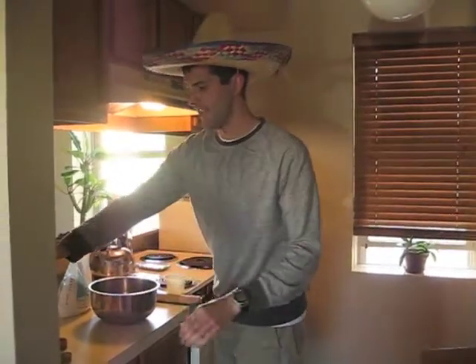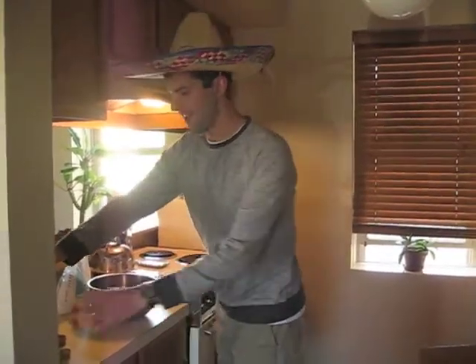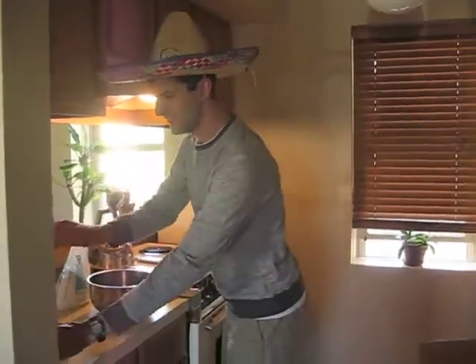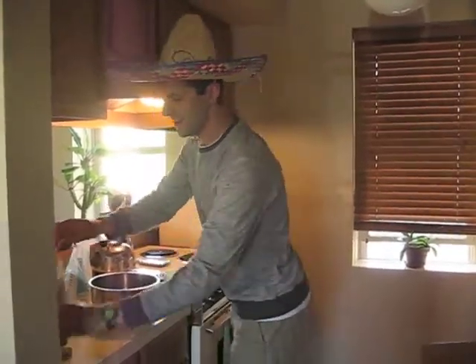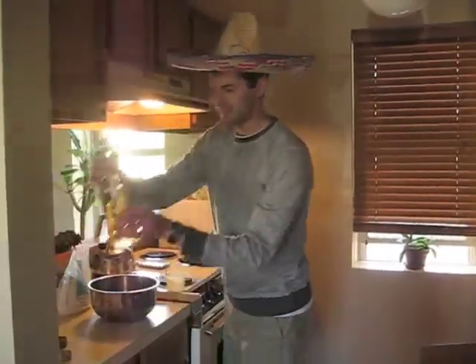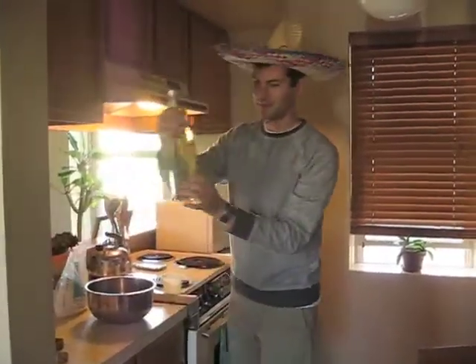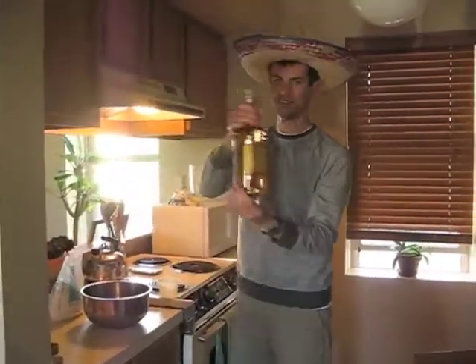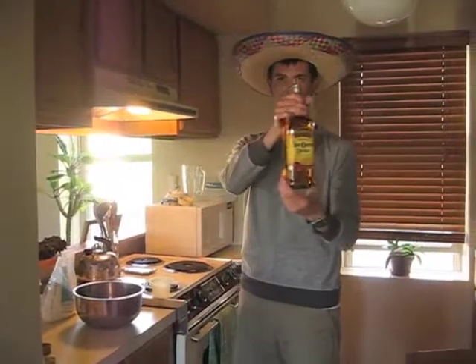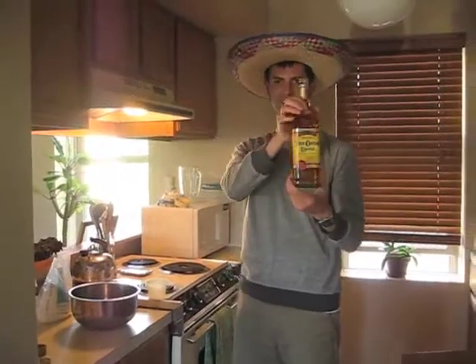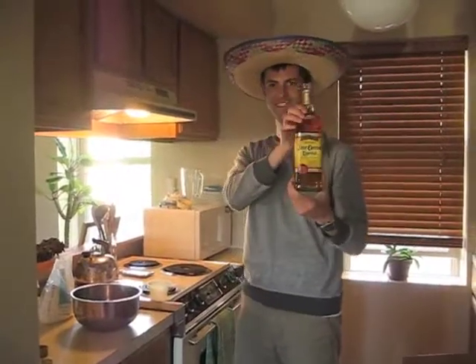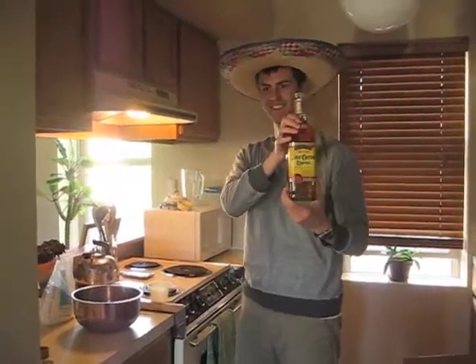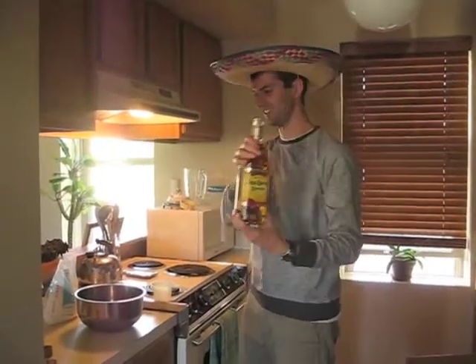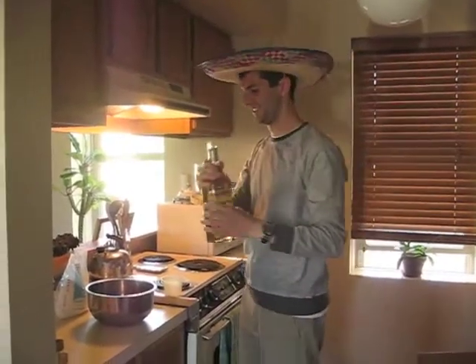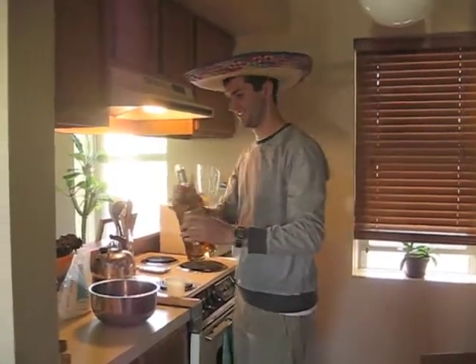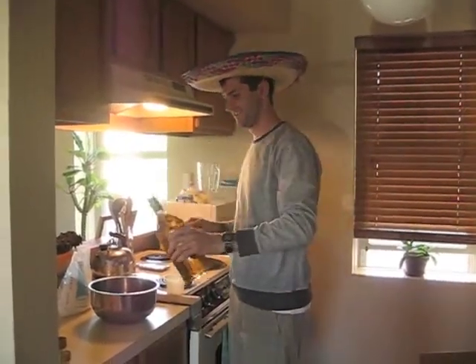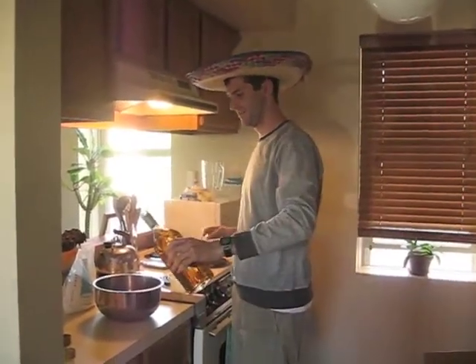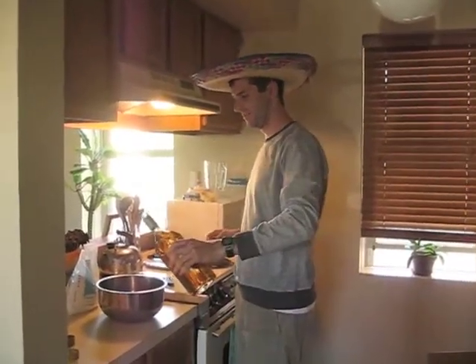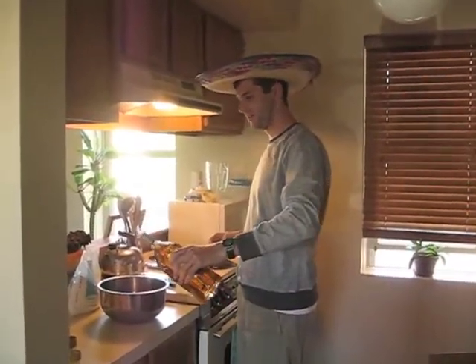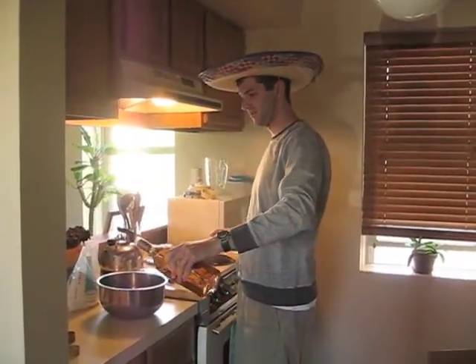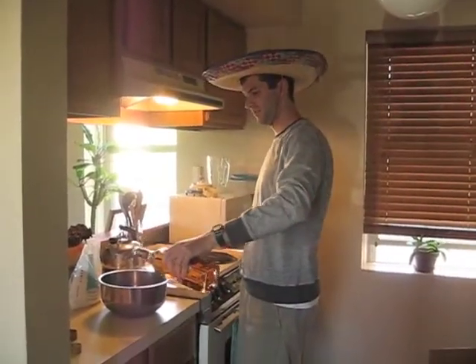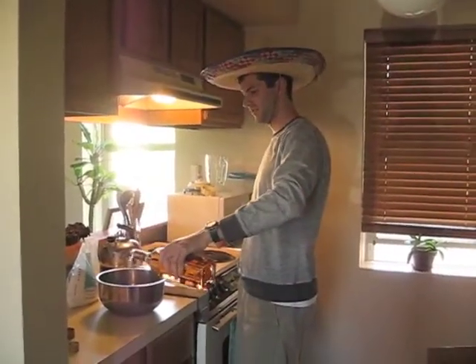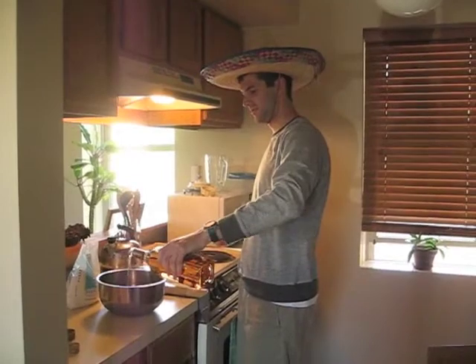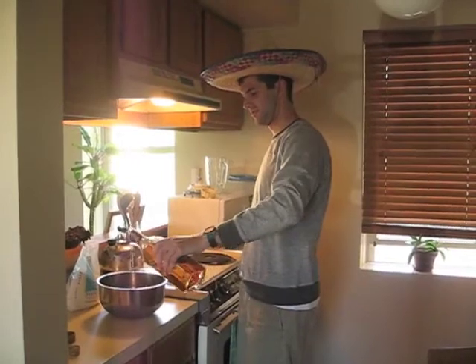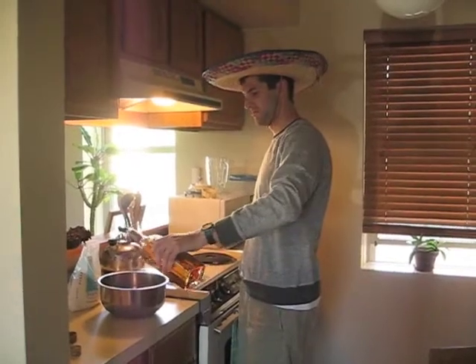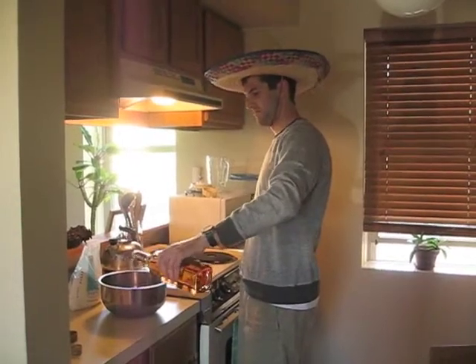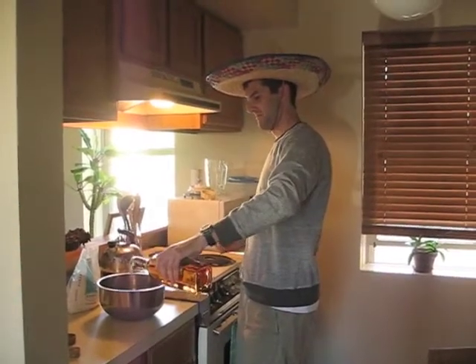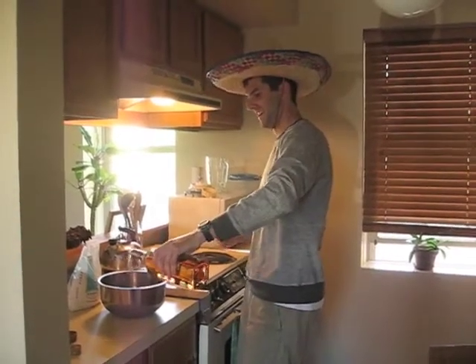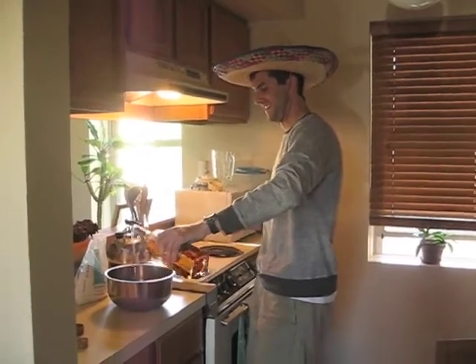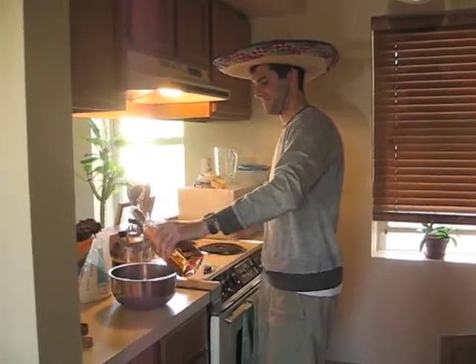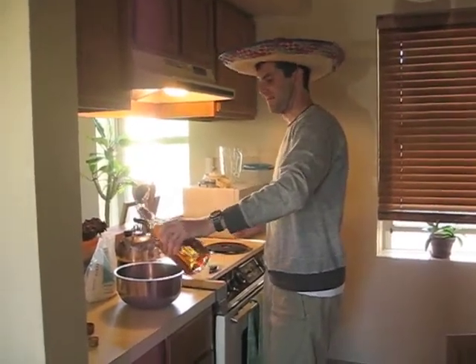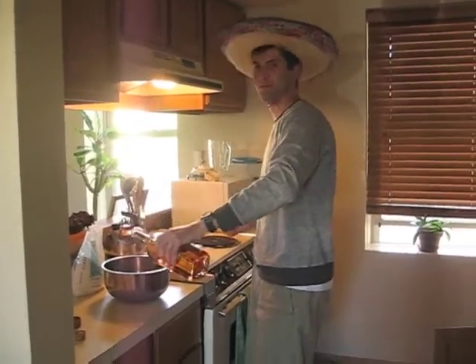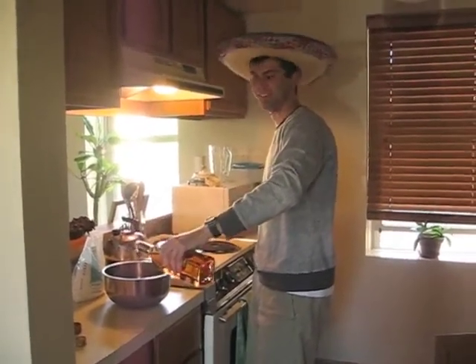And next I have some tequila. I'm going to put two tablespoons in or so — maybe a little bit more.